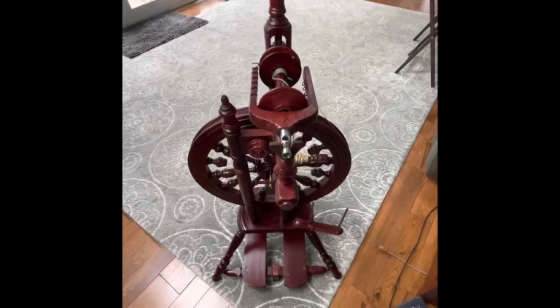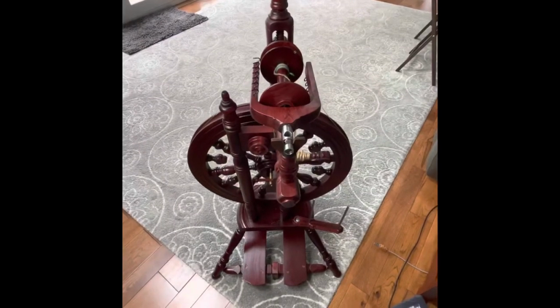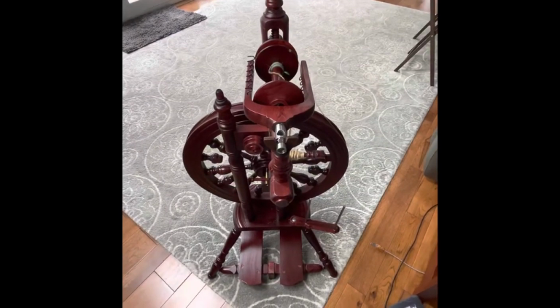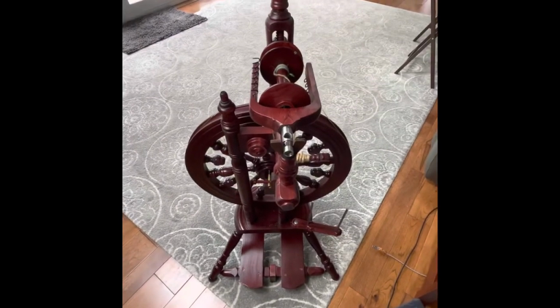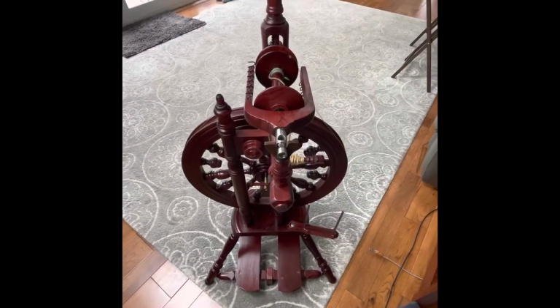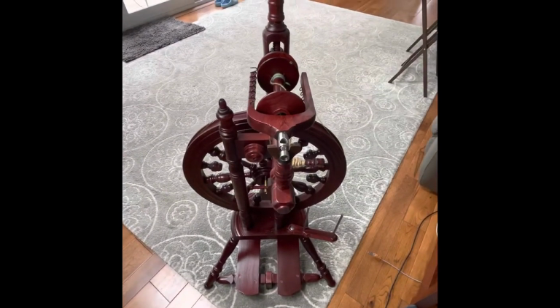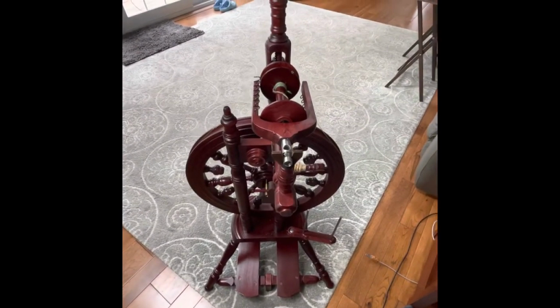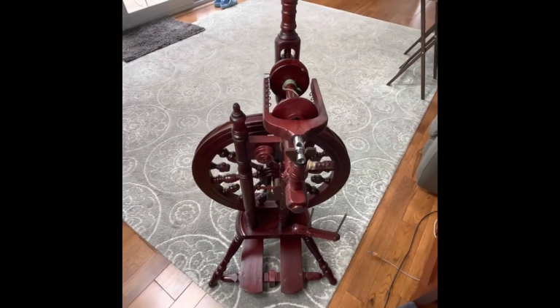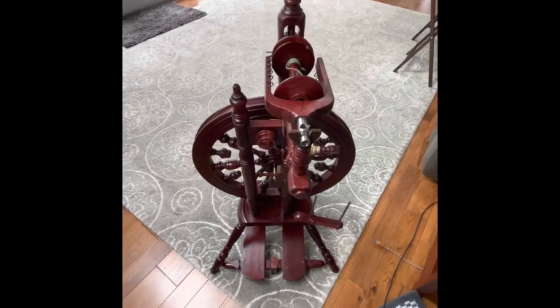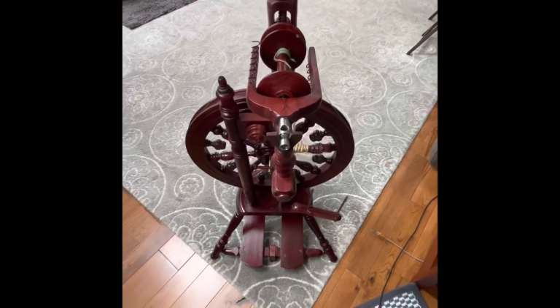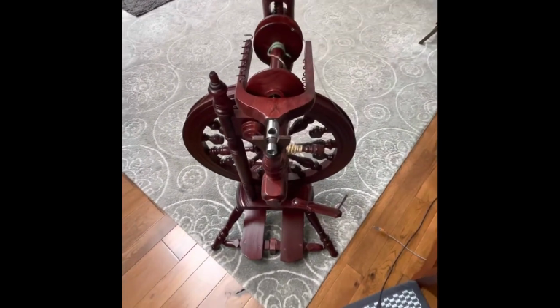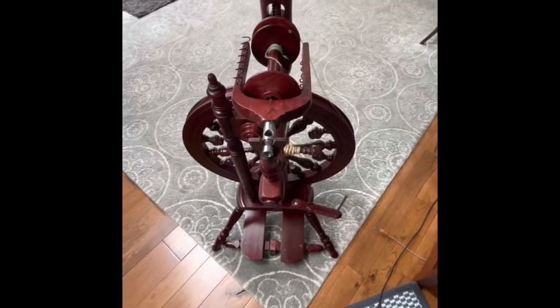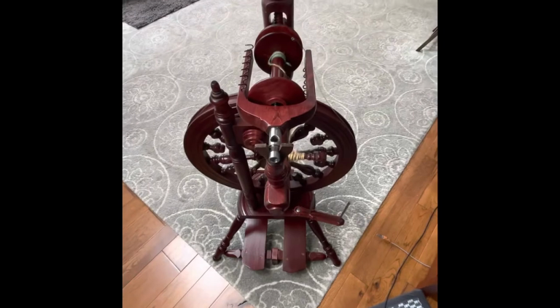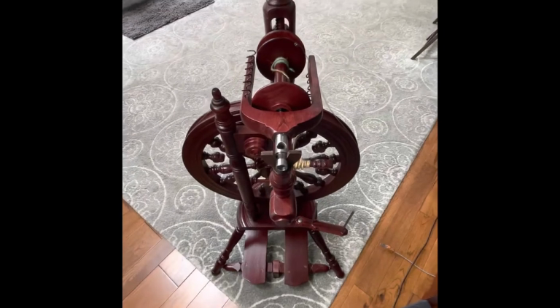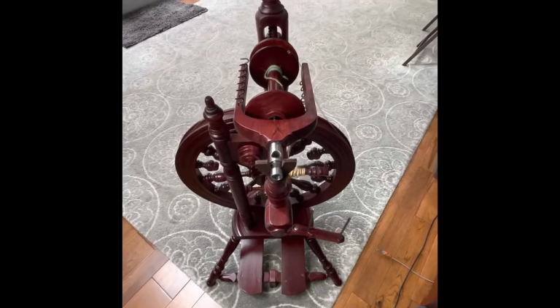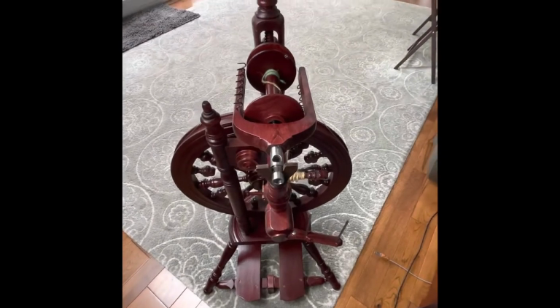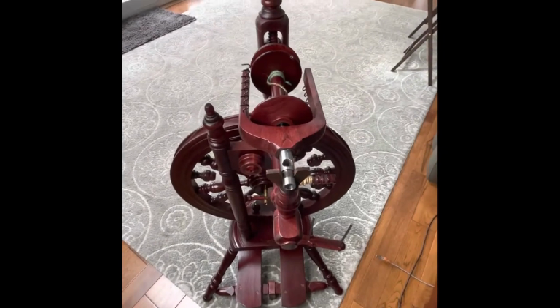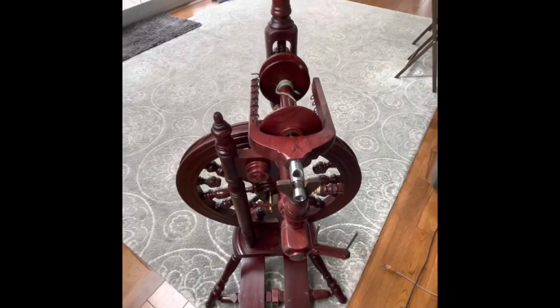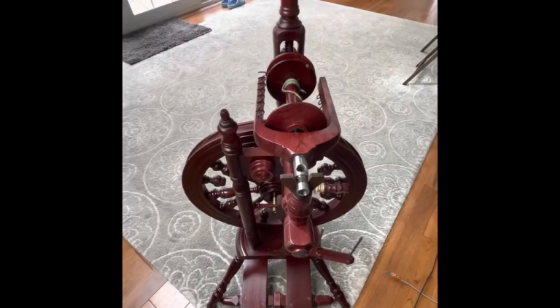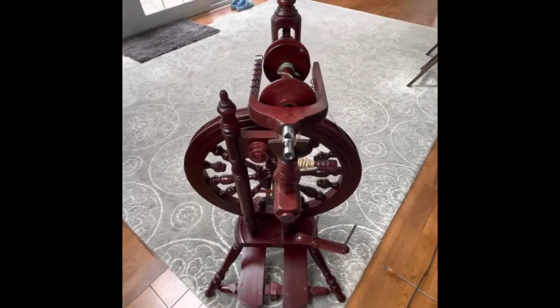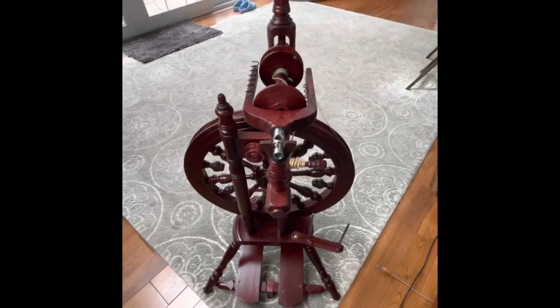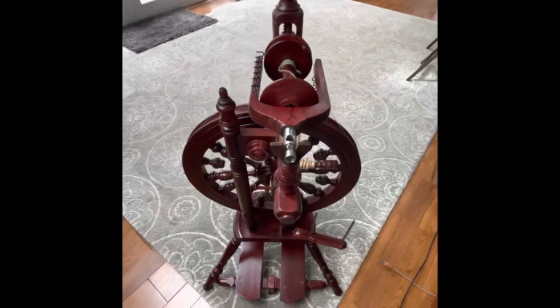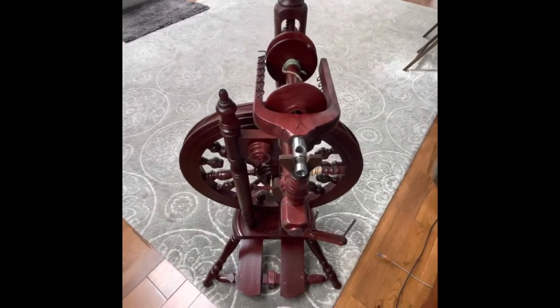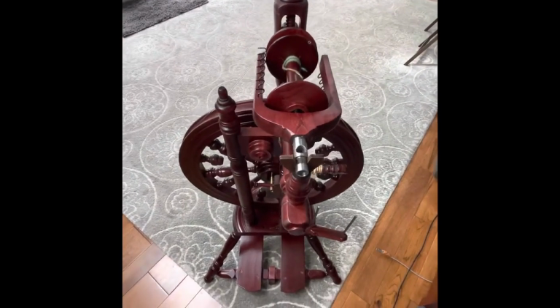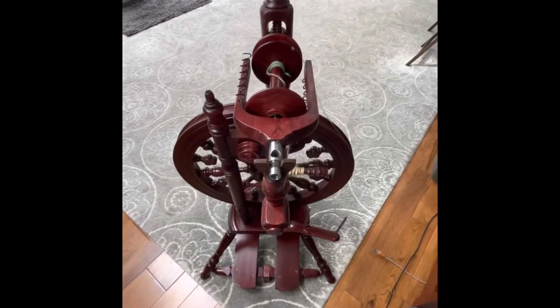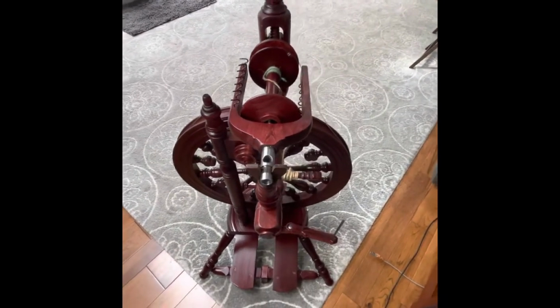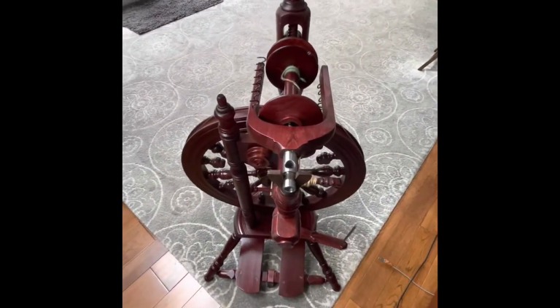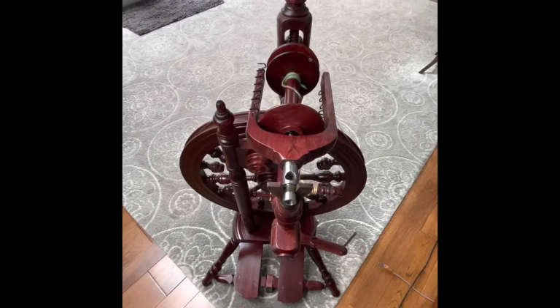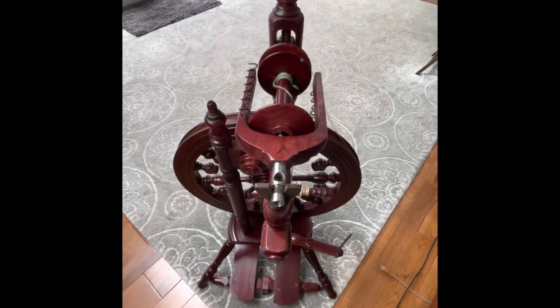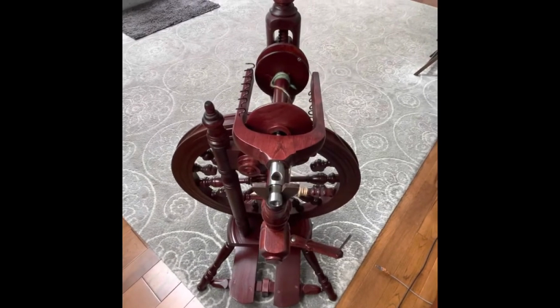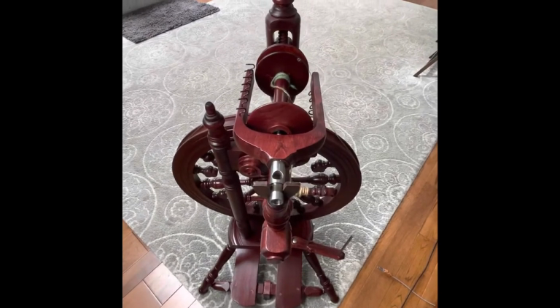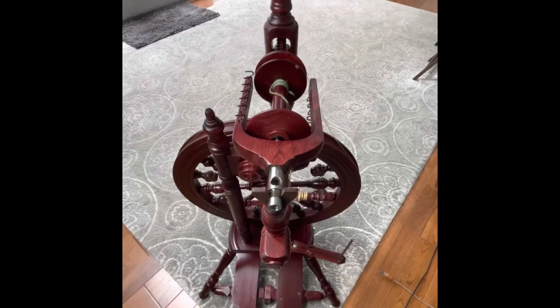Hi, this is Kirsten from JK Fiber Arts. I thought I would take the opportunity today to show you the anatomy of the Kromsky Double Drive Minstrel Spinning Wheel.